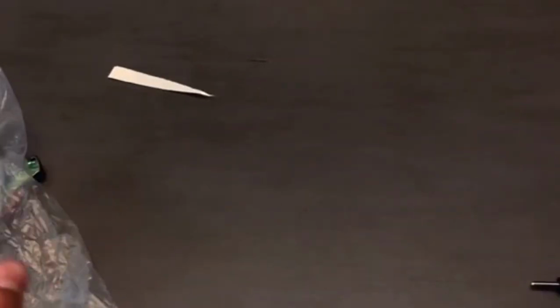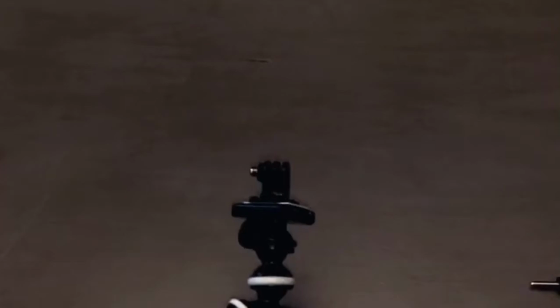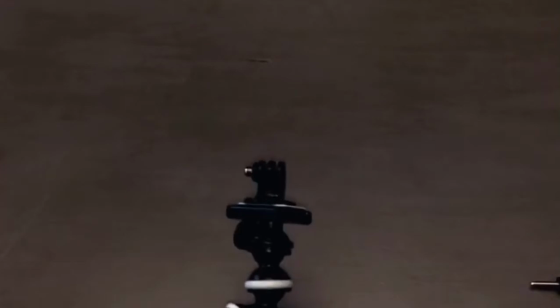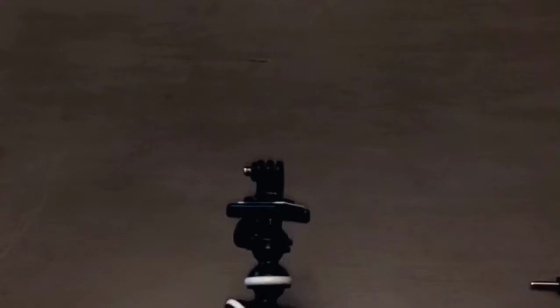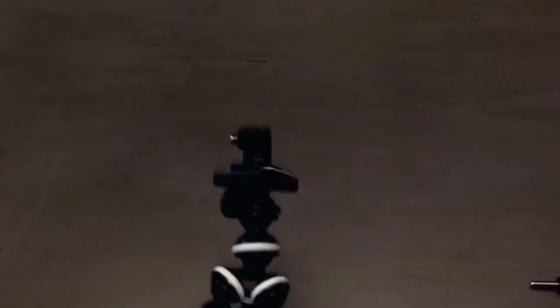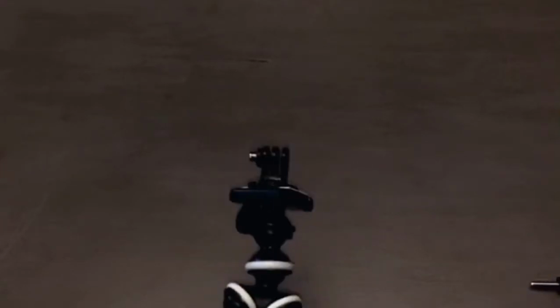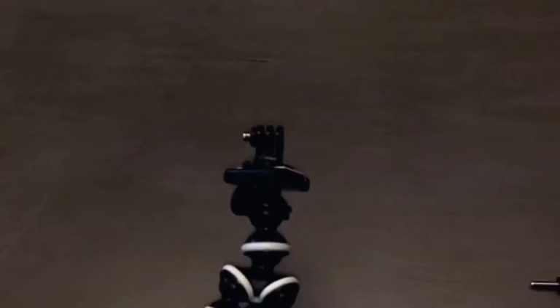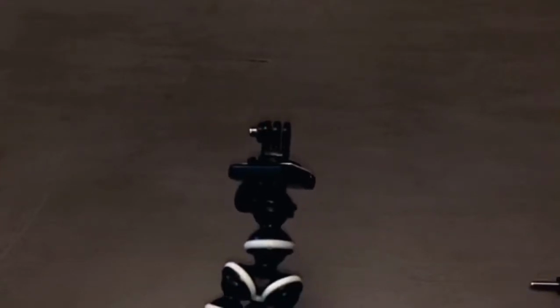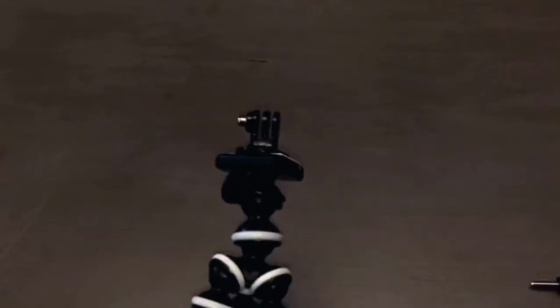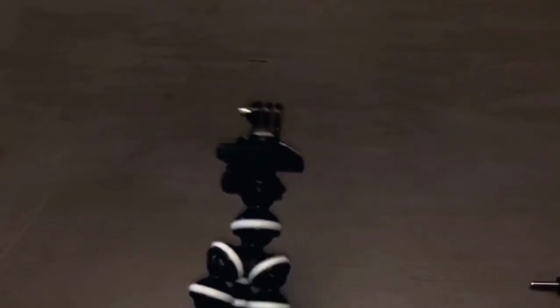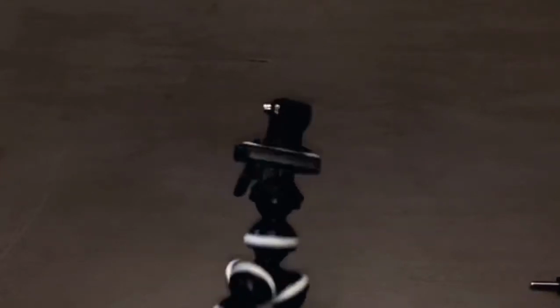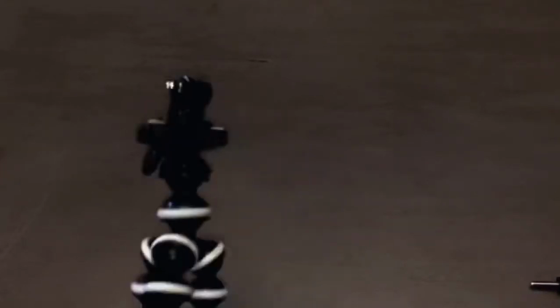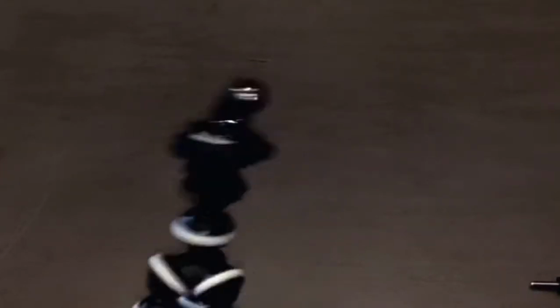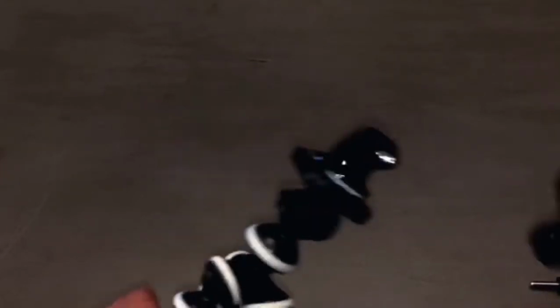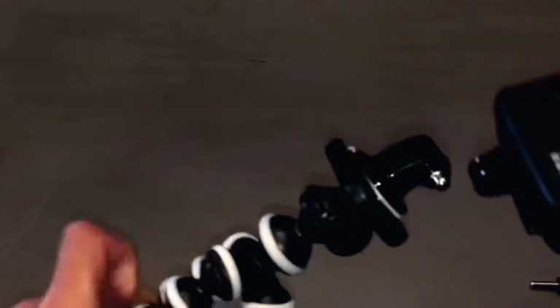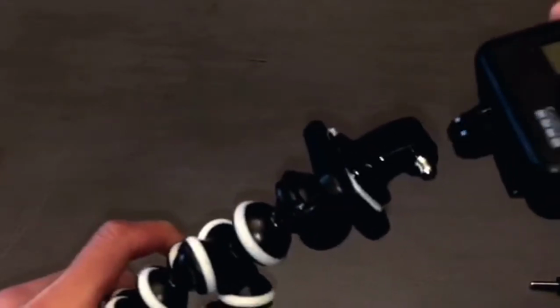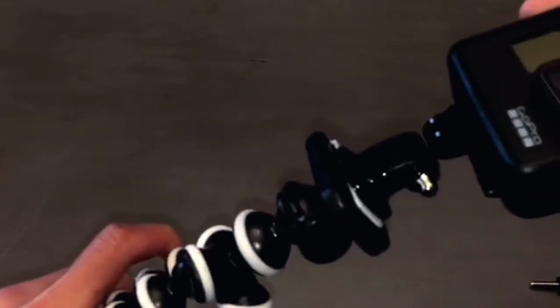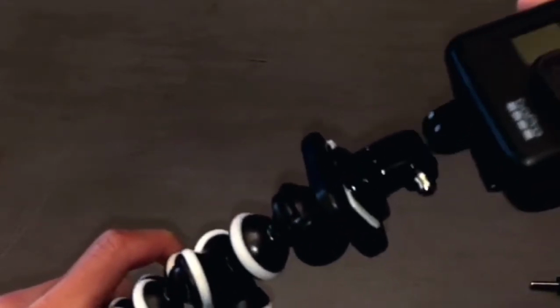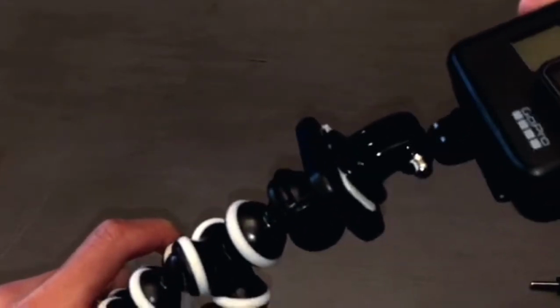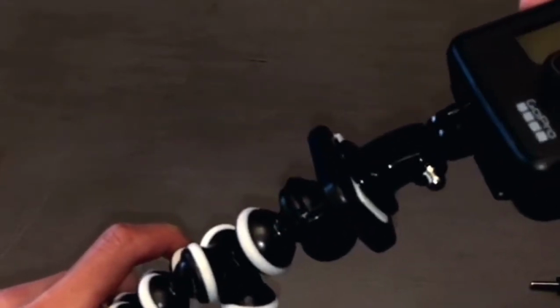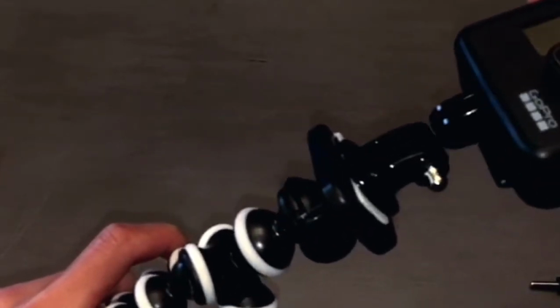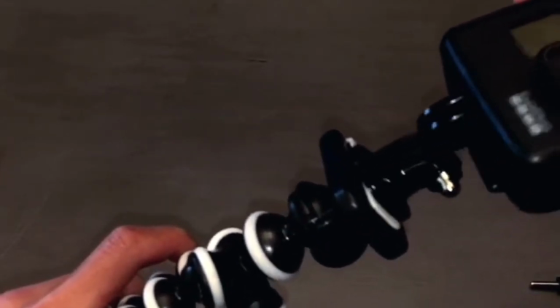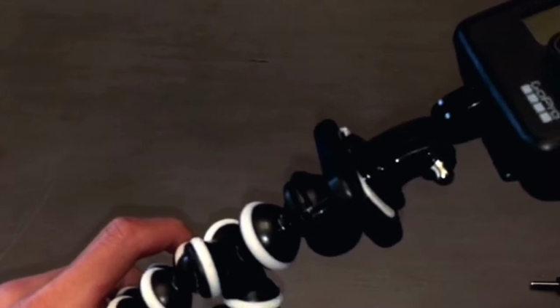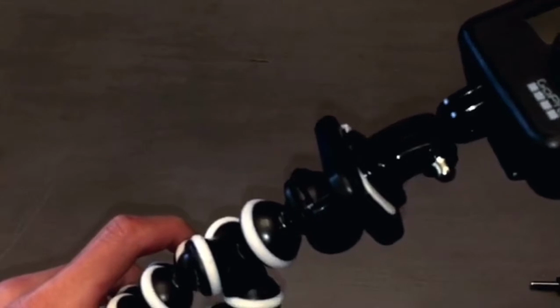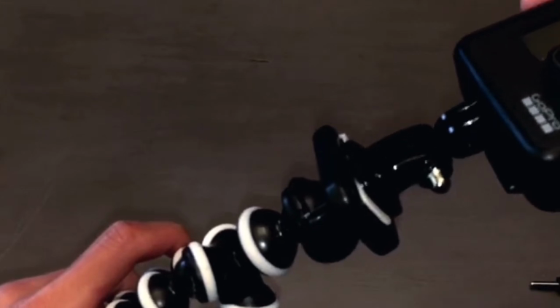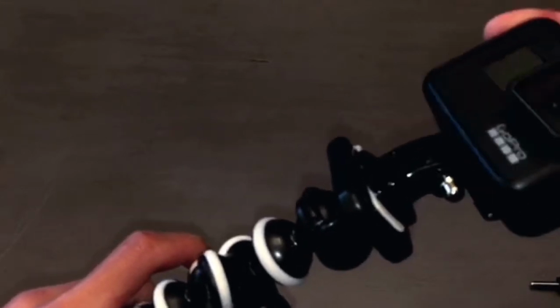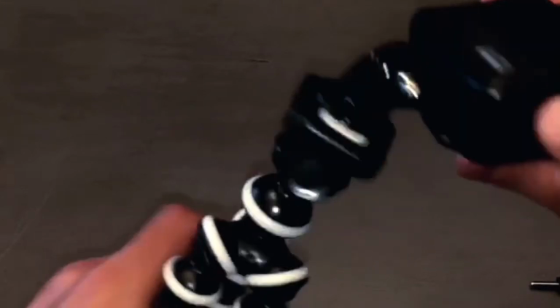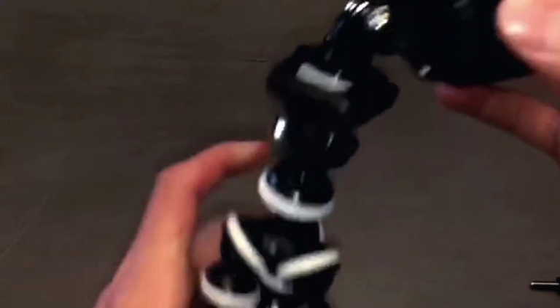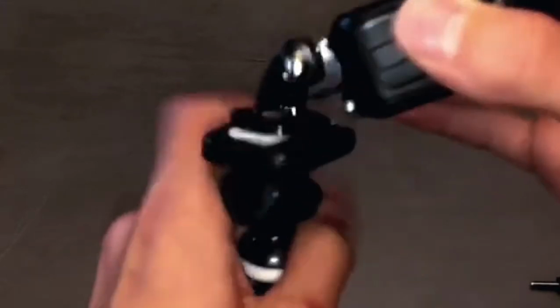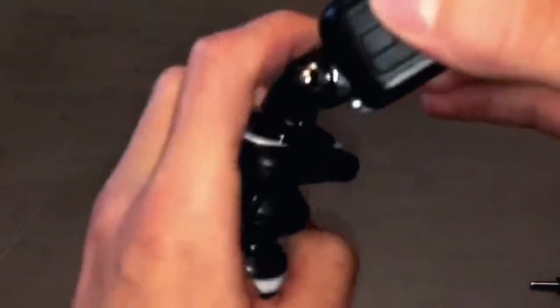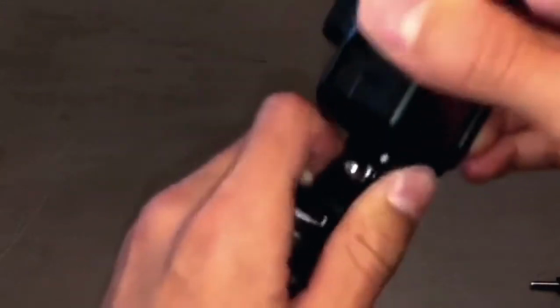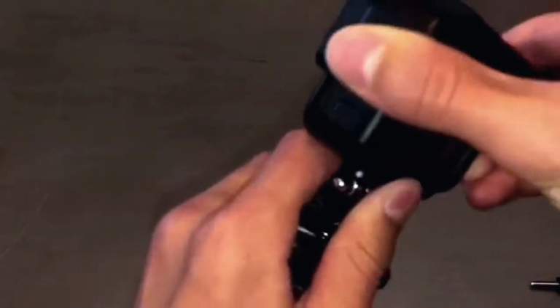So now that you have this screwed on, you just put the GoPro on like that.